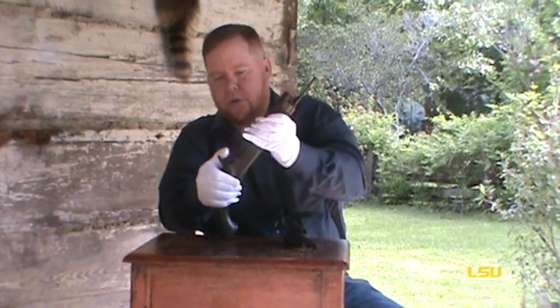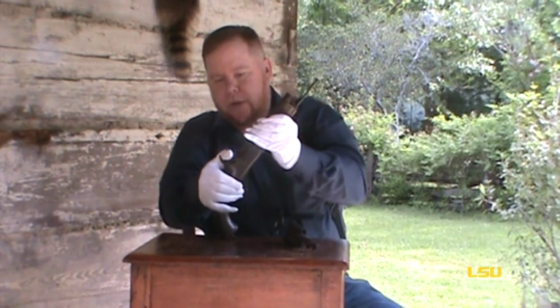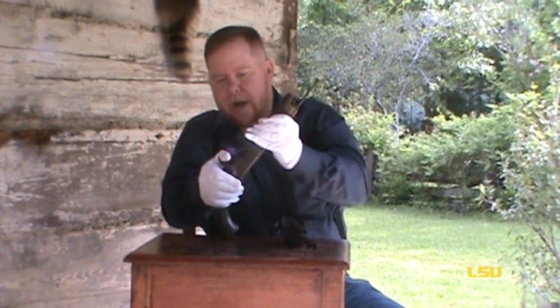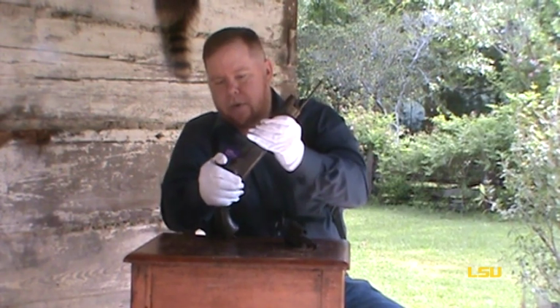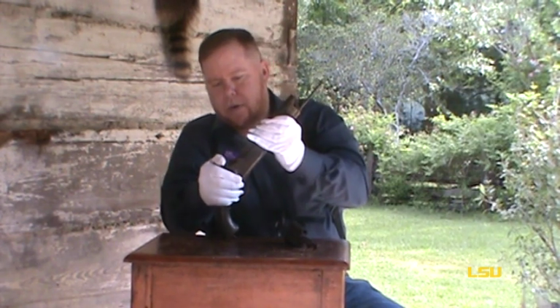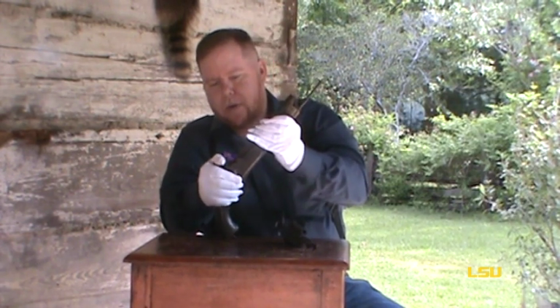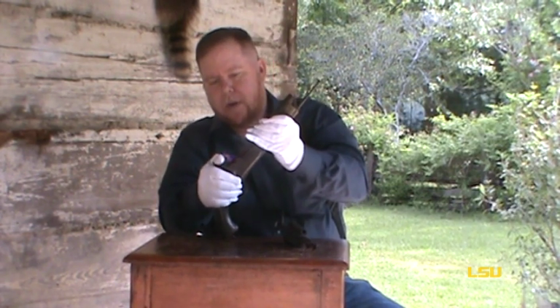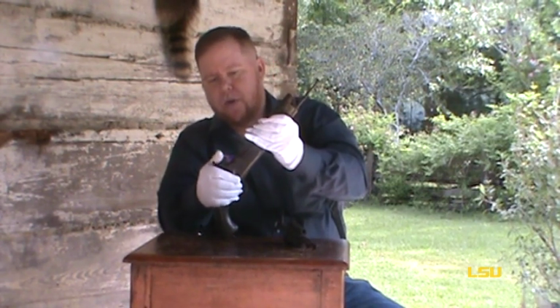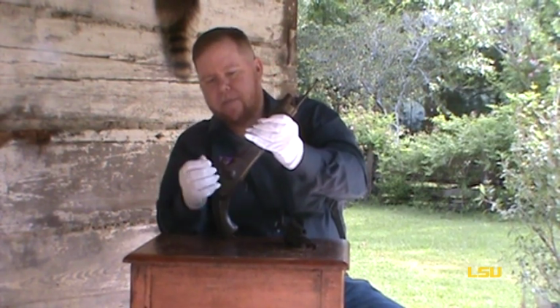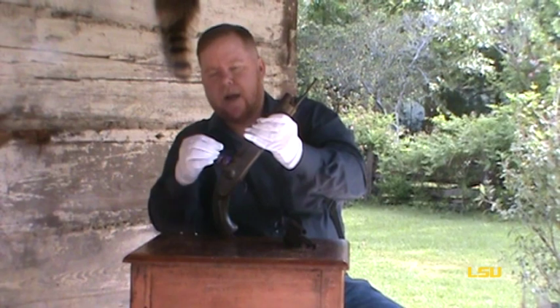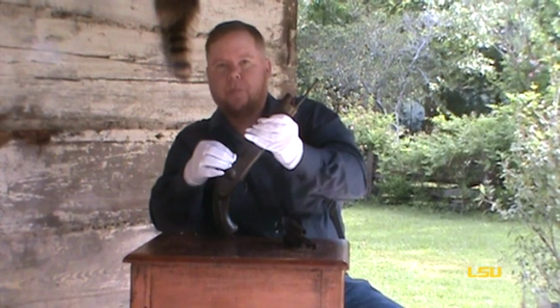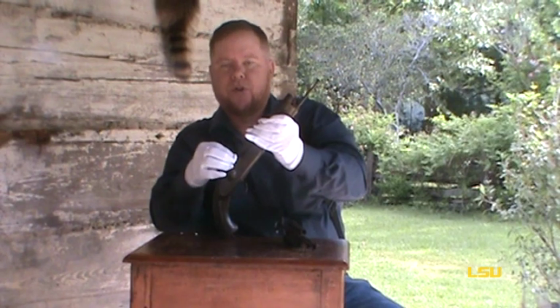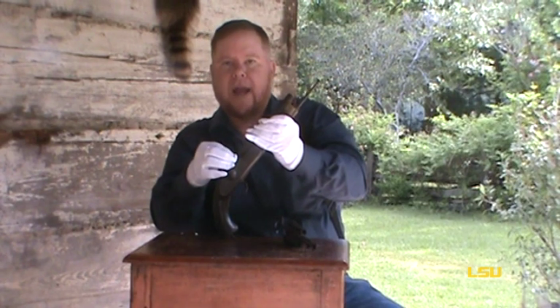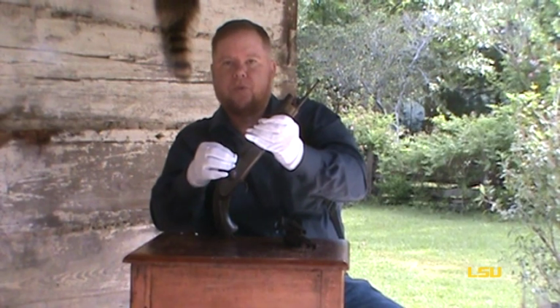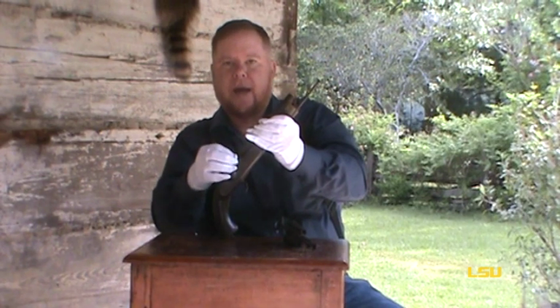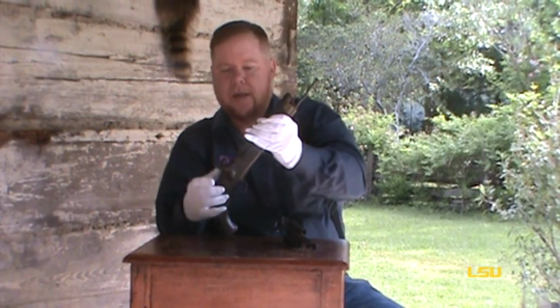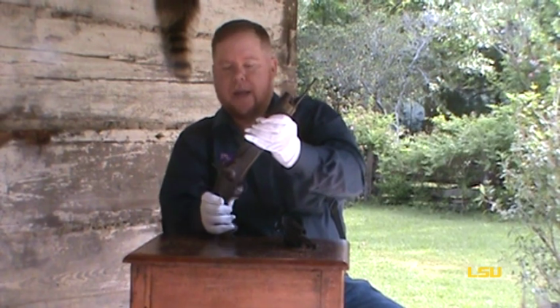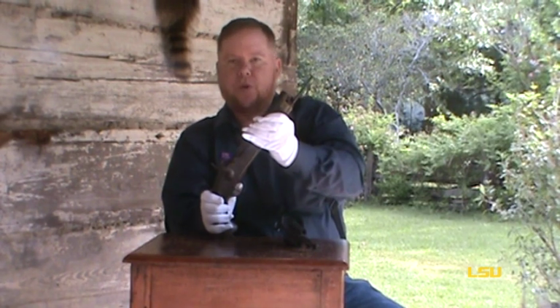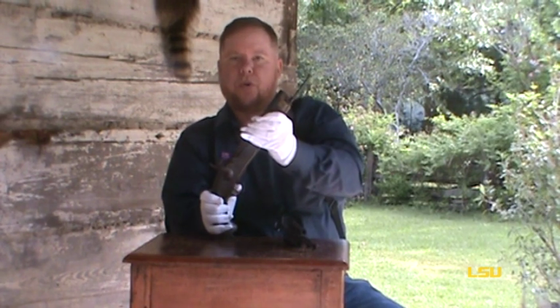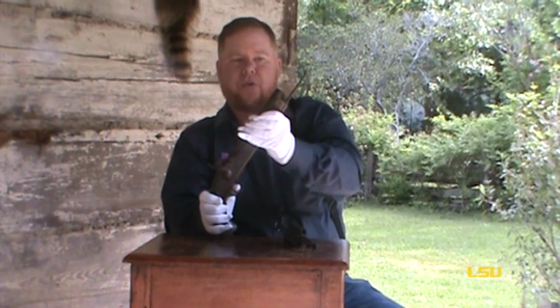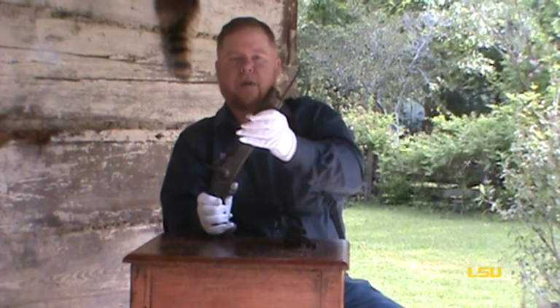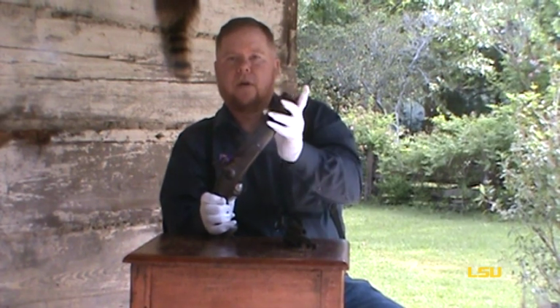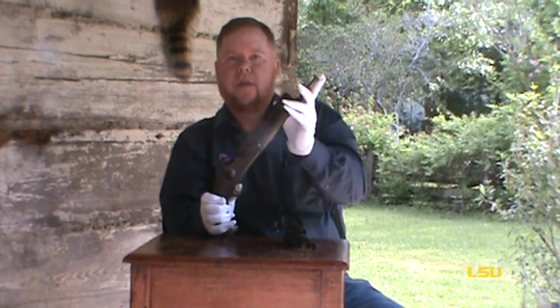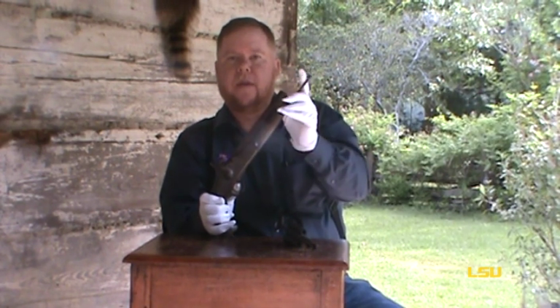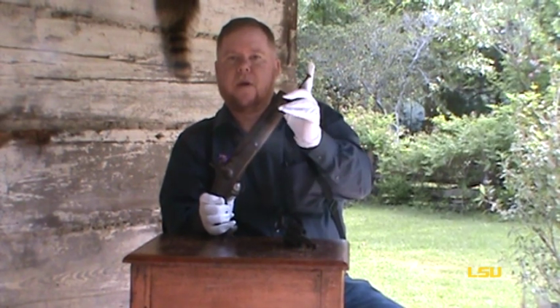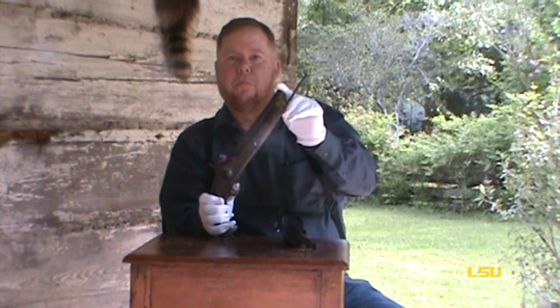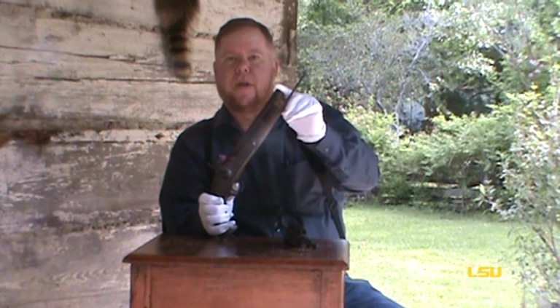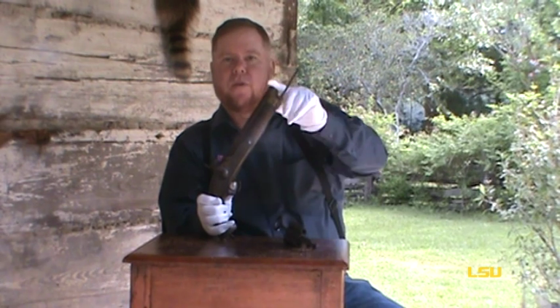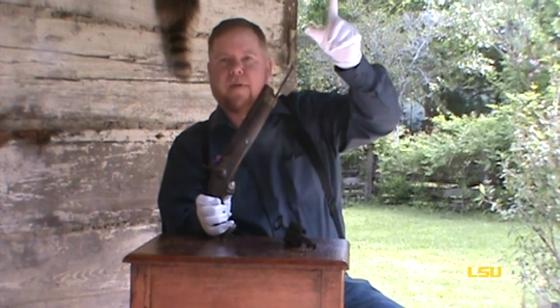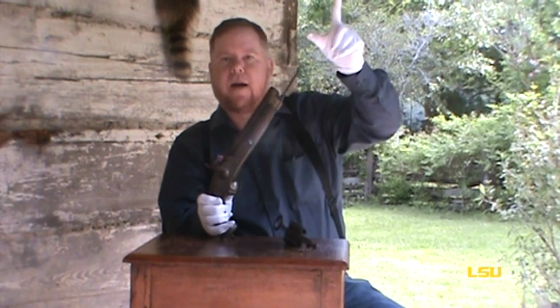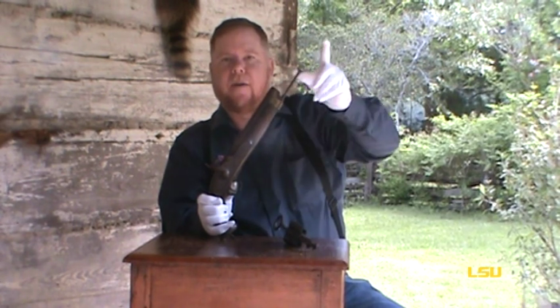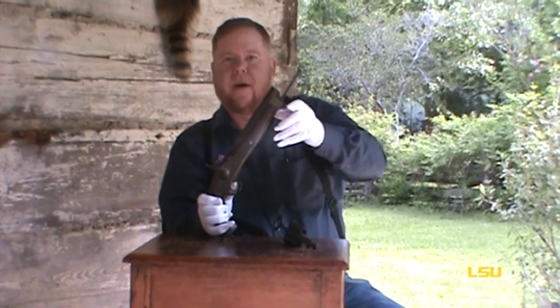You take your hammer, put it at half cock, put your cap on the side, and when you pull the trigger, the bullet is going to fire out of the barrel.